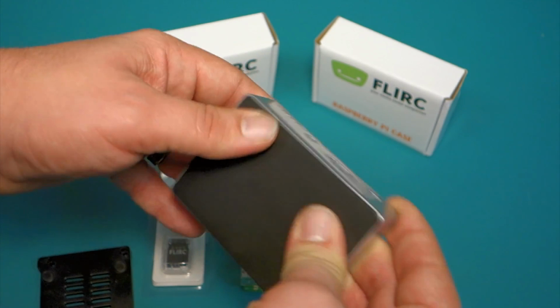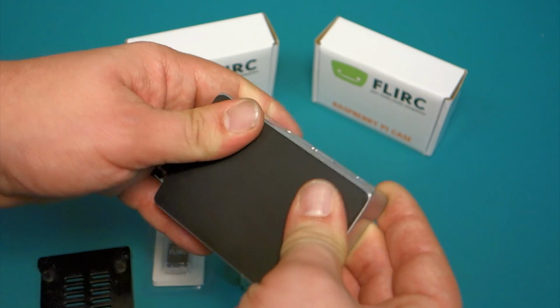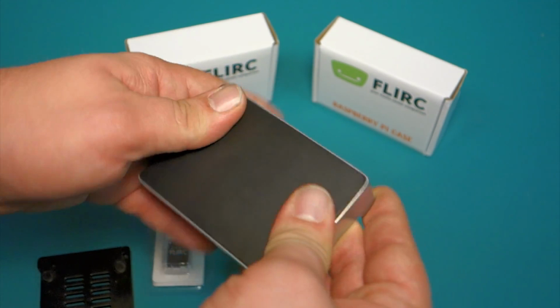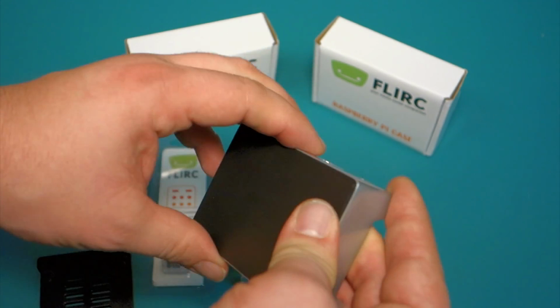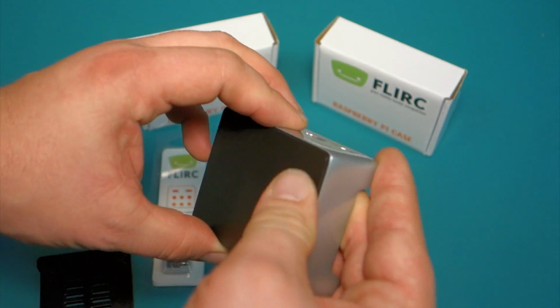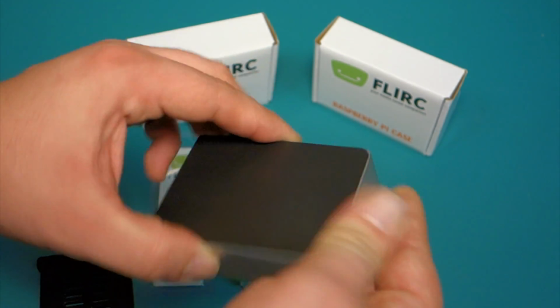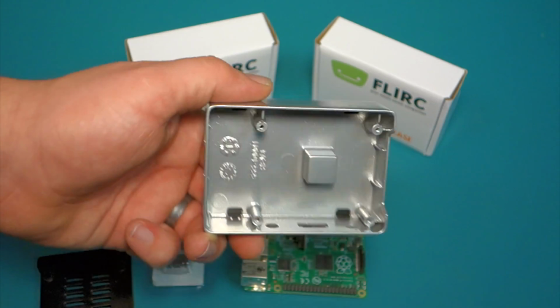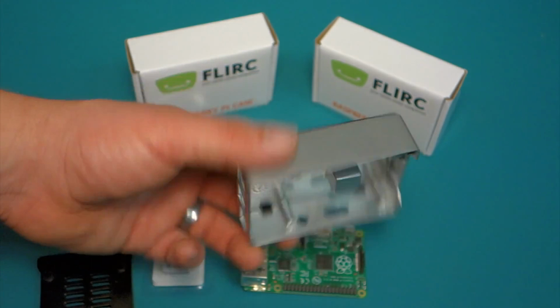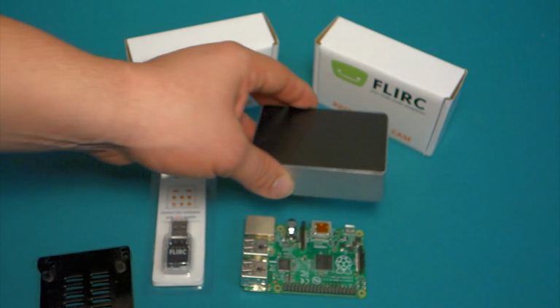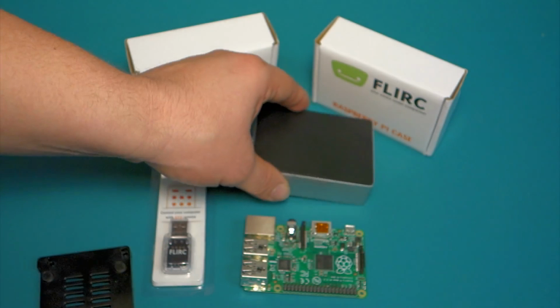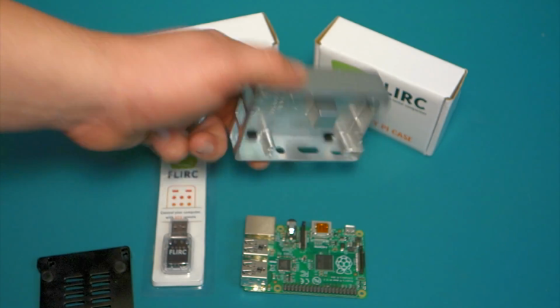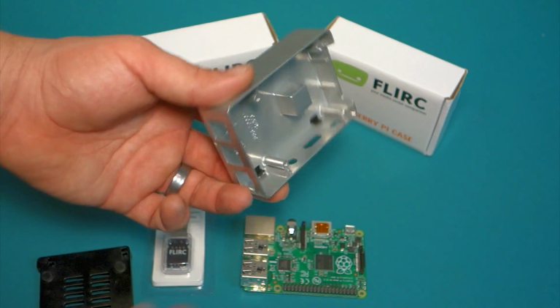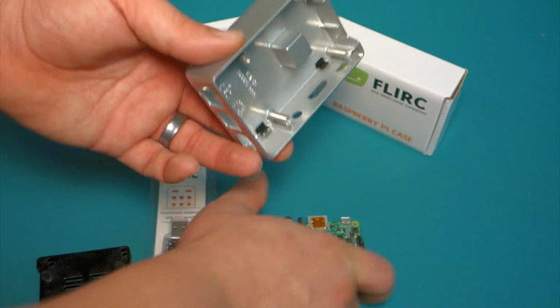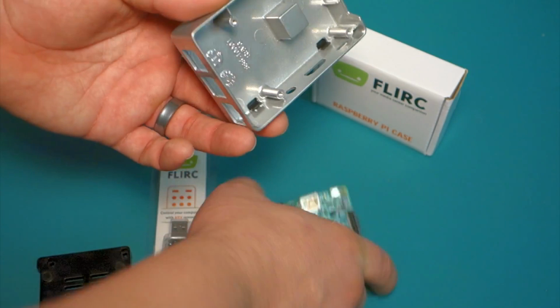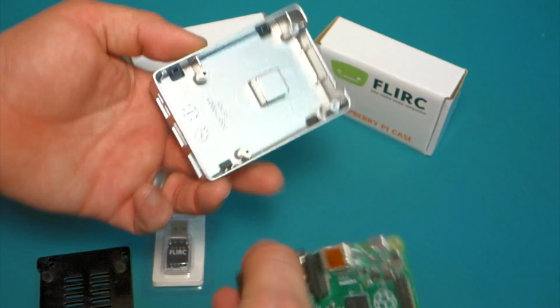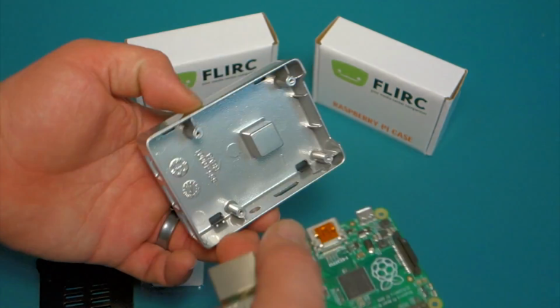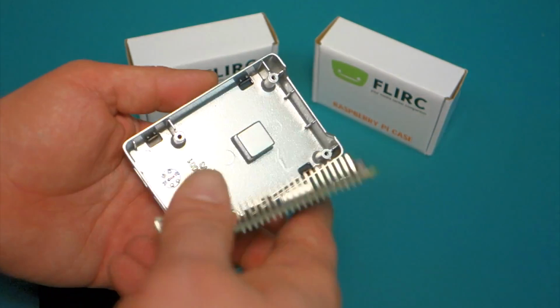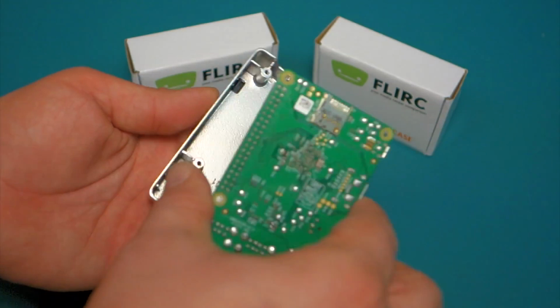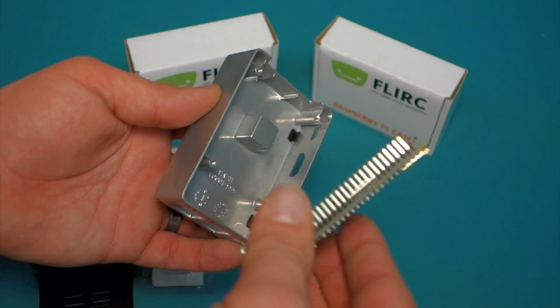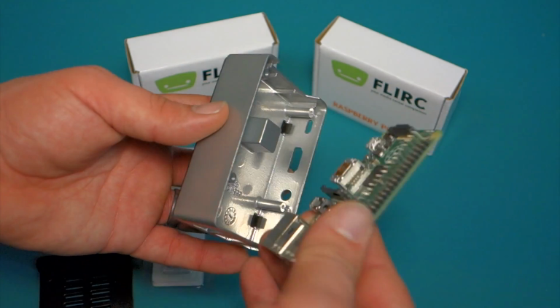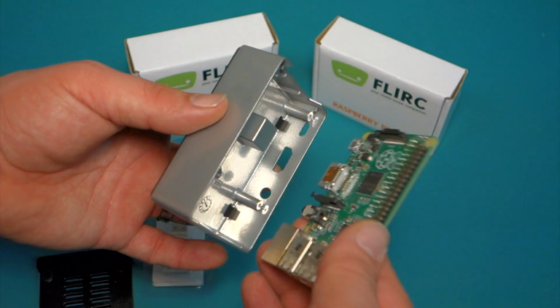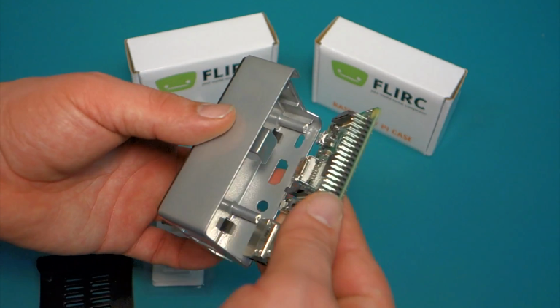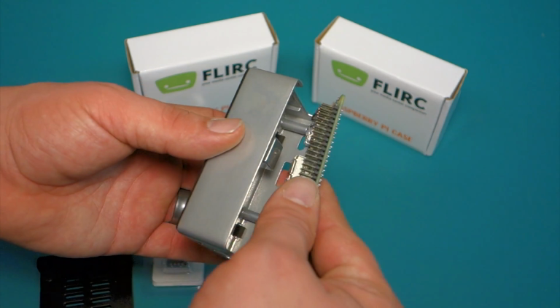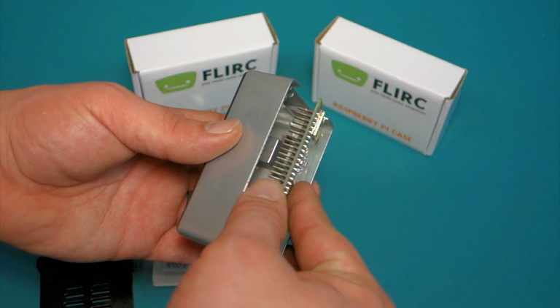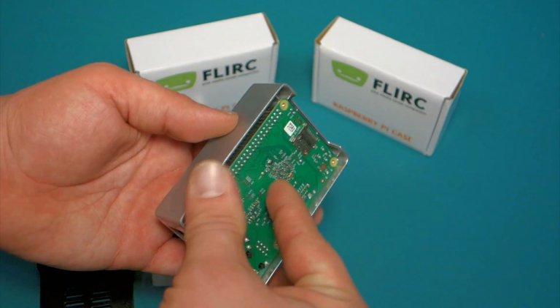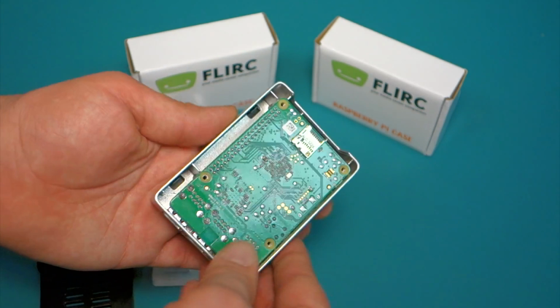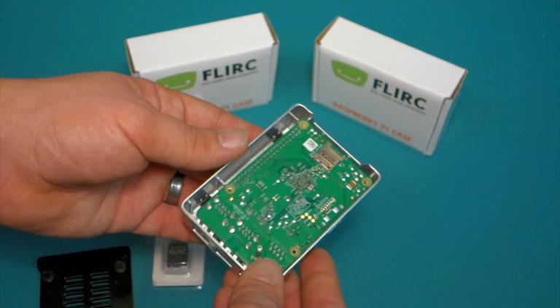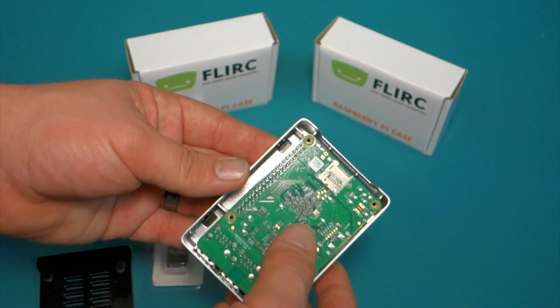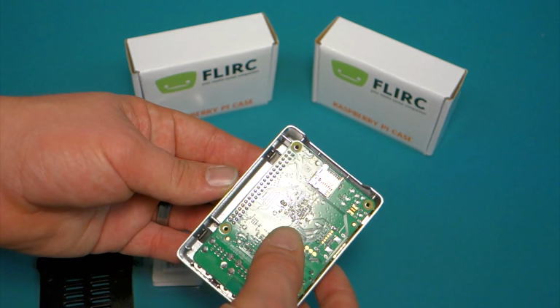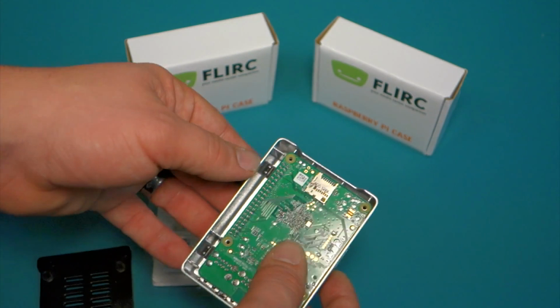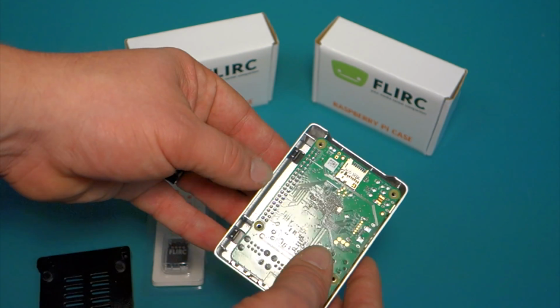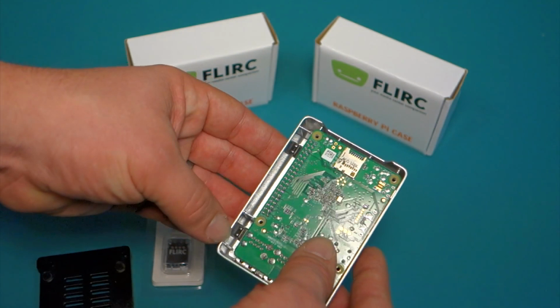It goes on really tight, so that's pretty nice construction. Also, when I put the Raspberry Pi in just to show everyone, it fits in there nice and tight and there's a gap on the side.